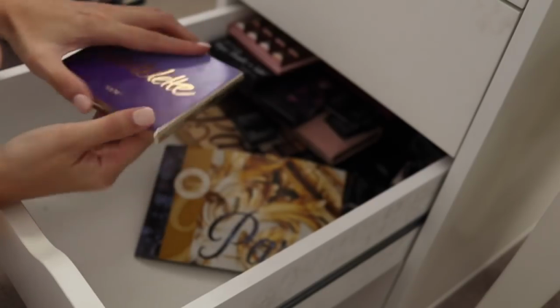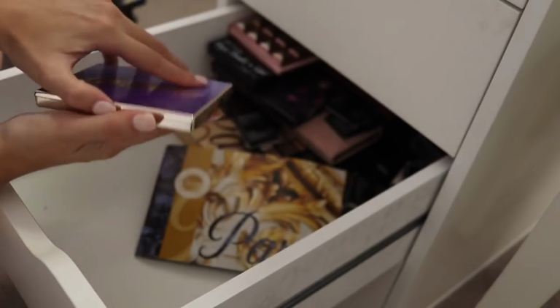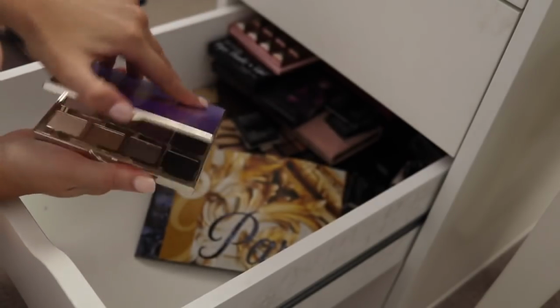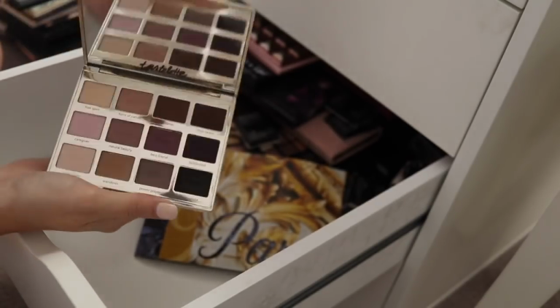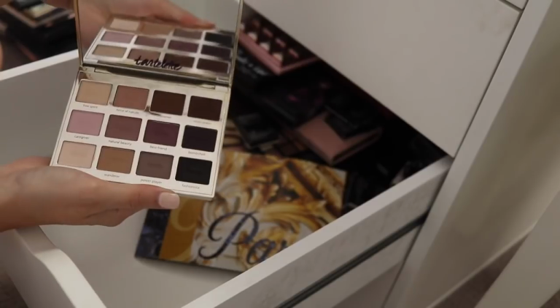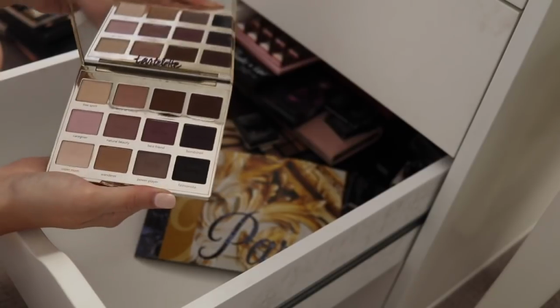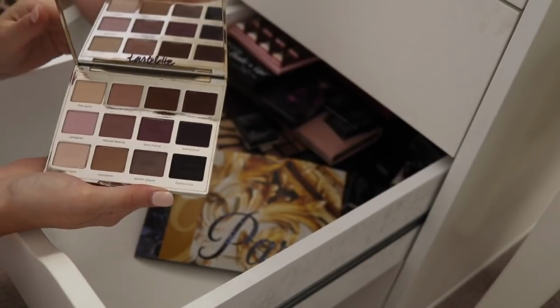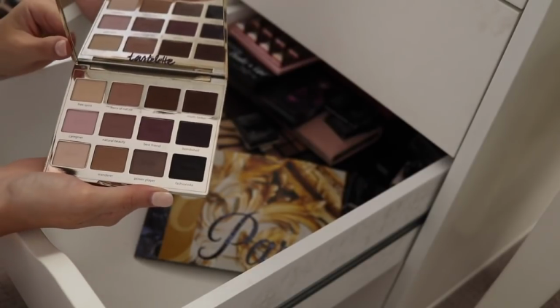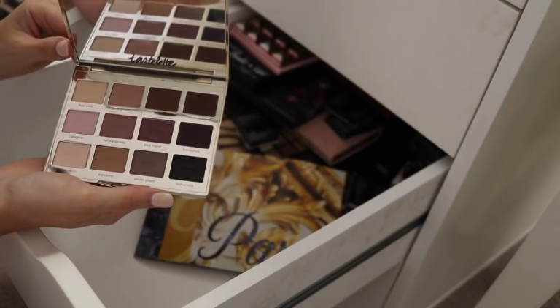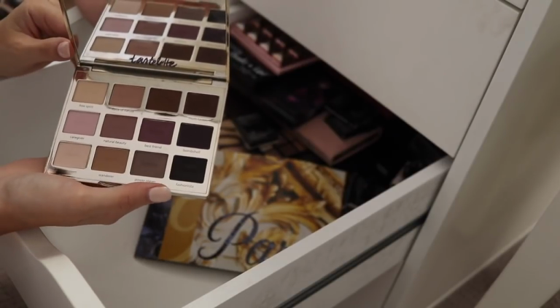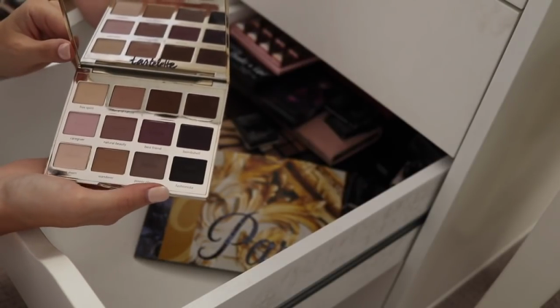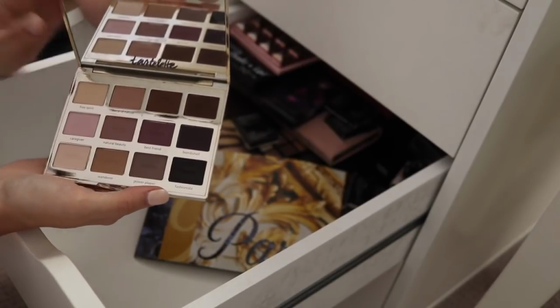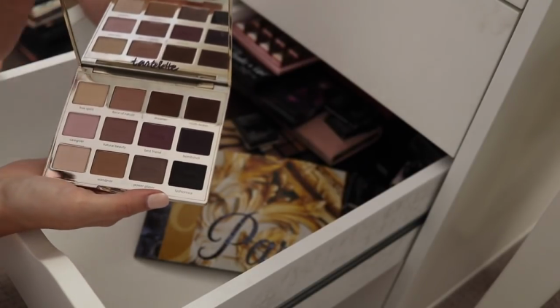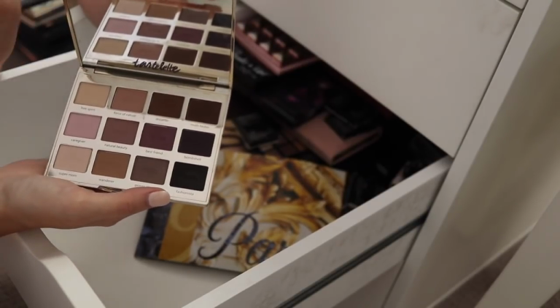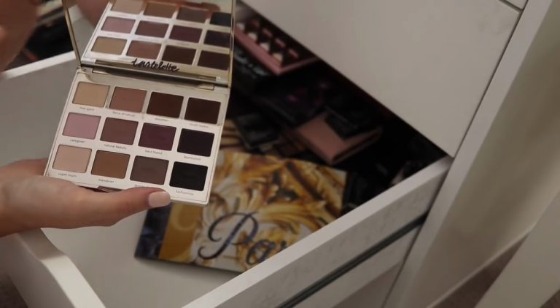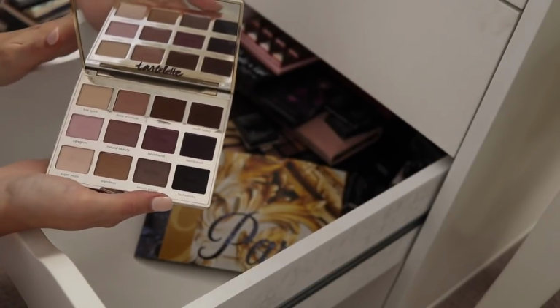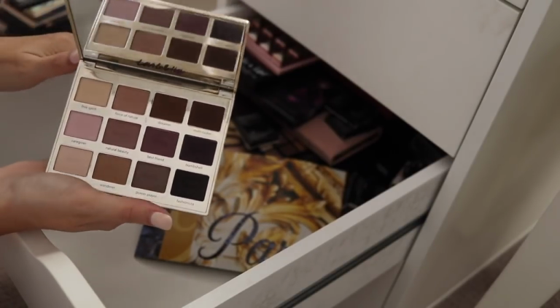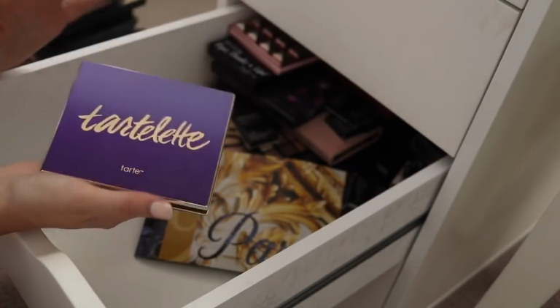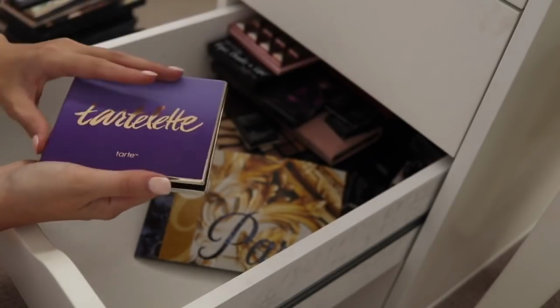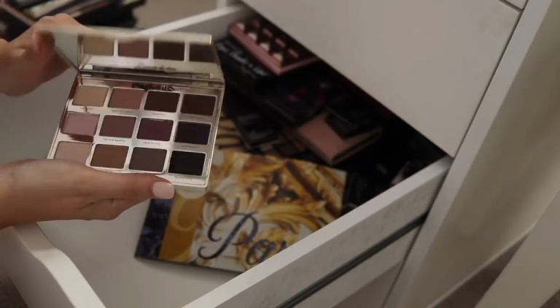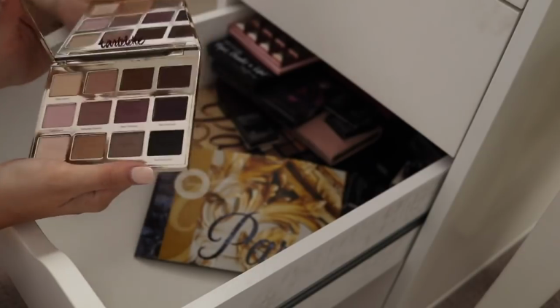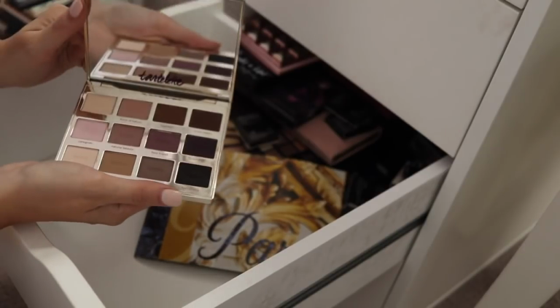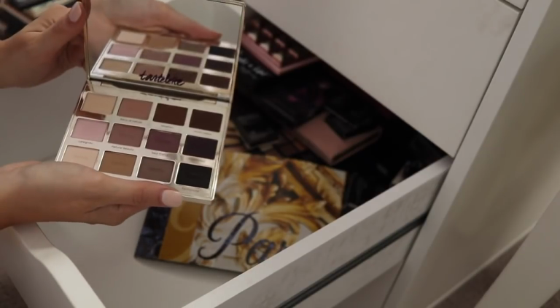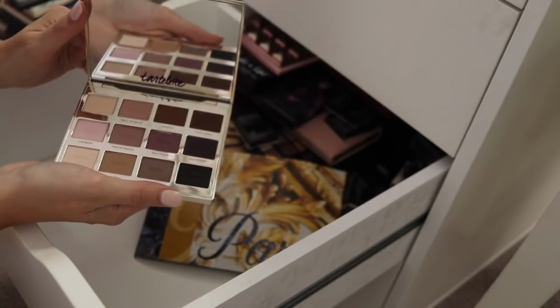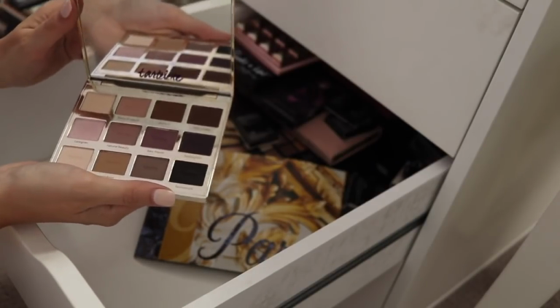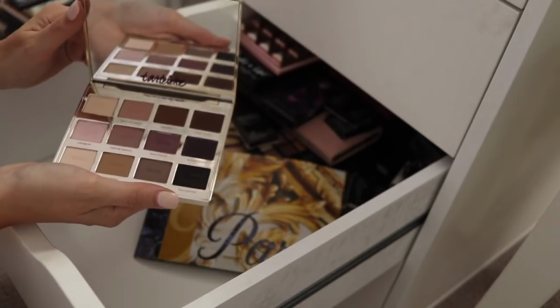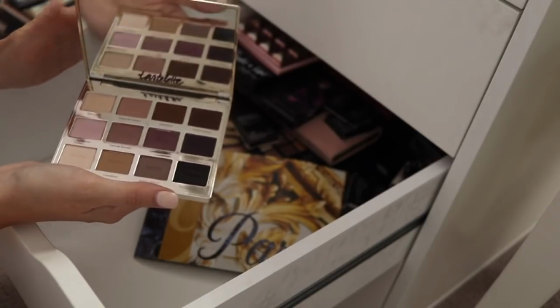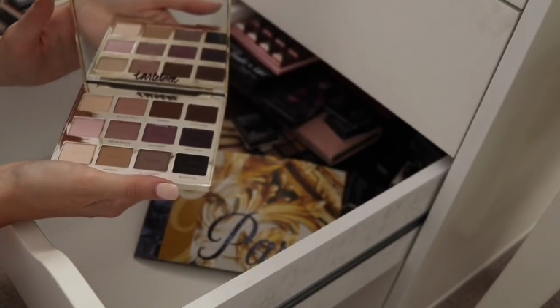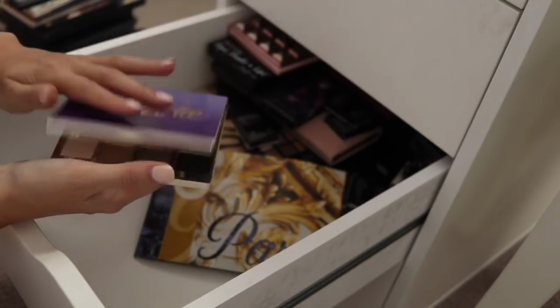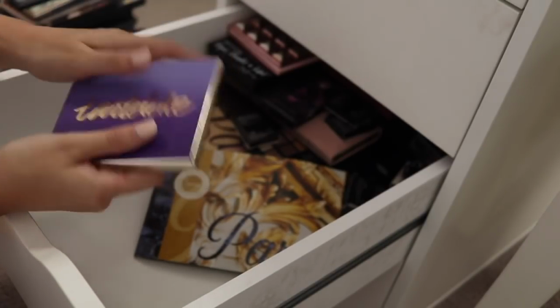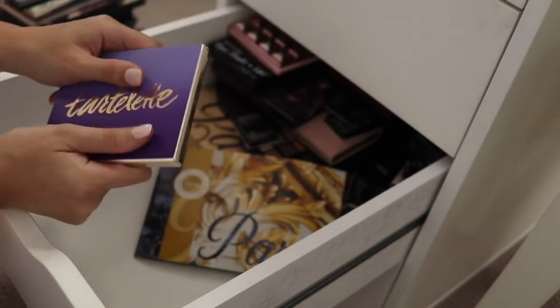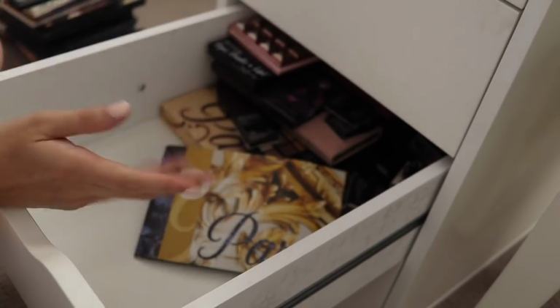The Tarte Tartlet palette — this one I really like. It's all mattes, very wearable shades, nice compact, great mirror, great for traveling. I'm going to keep that one.